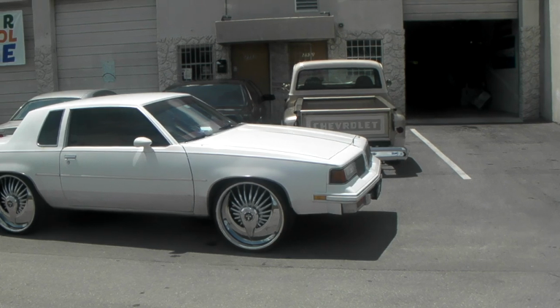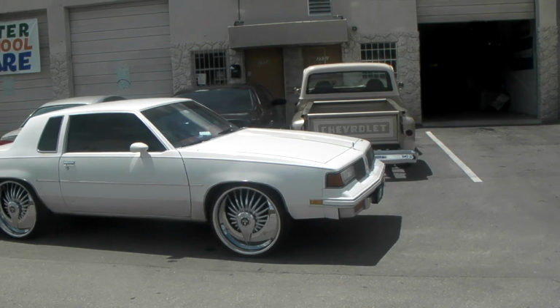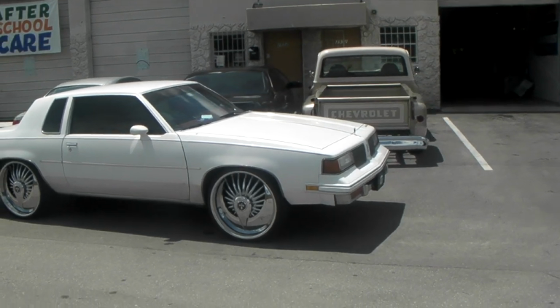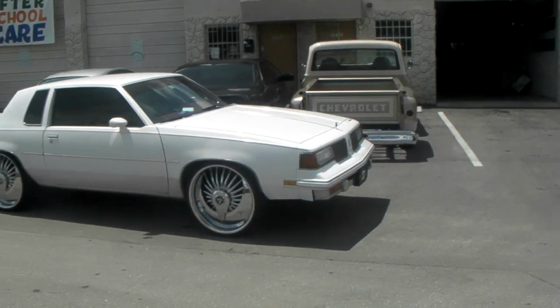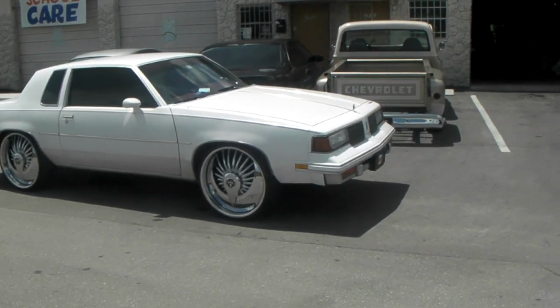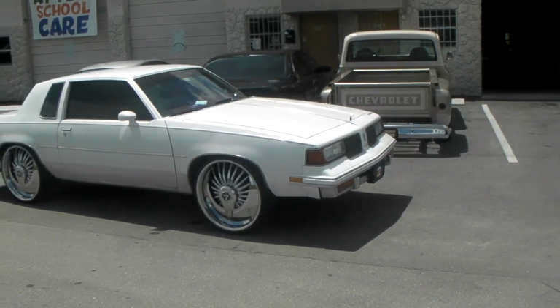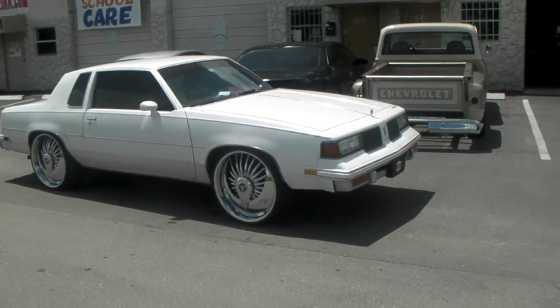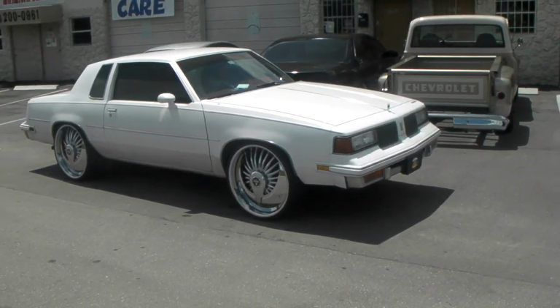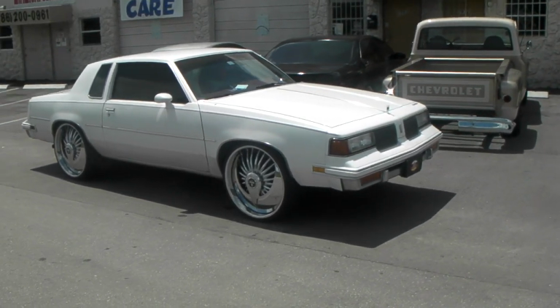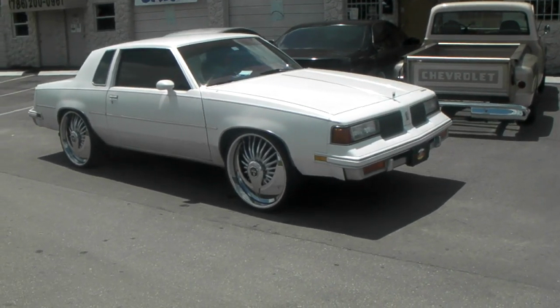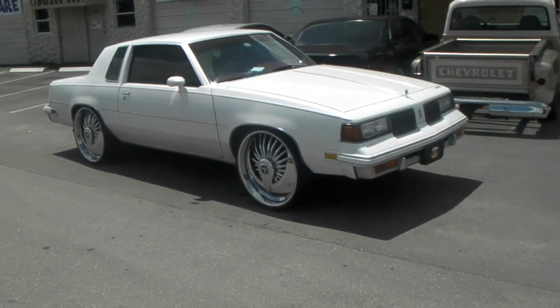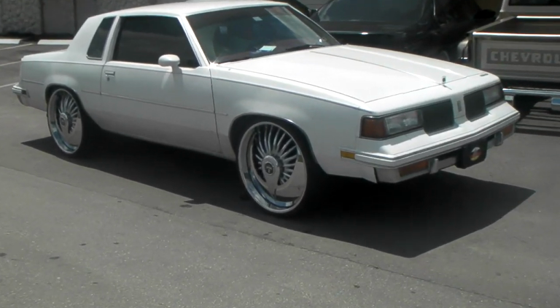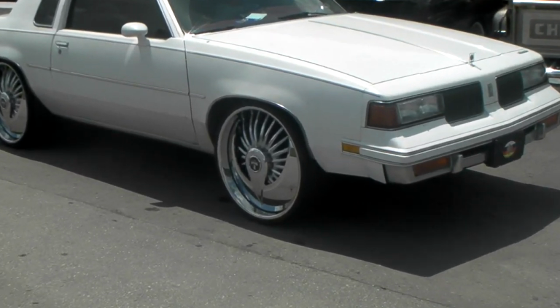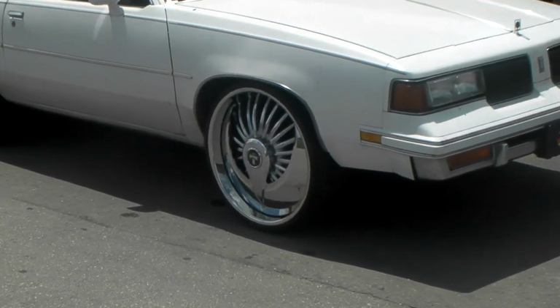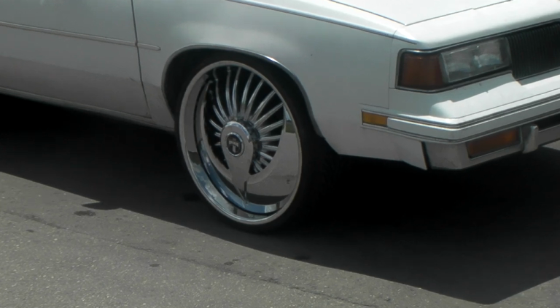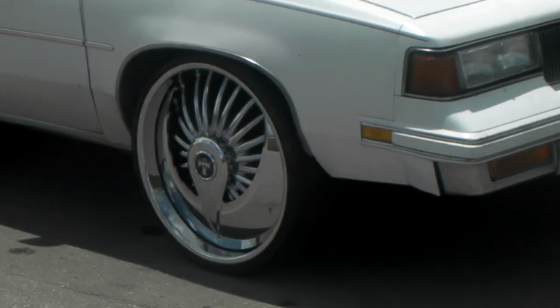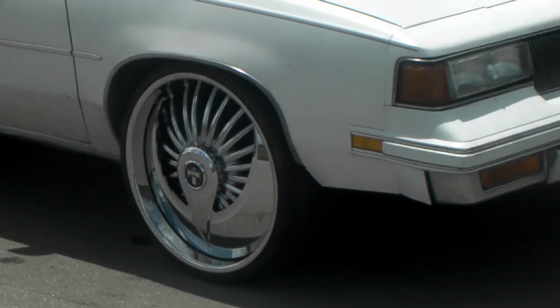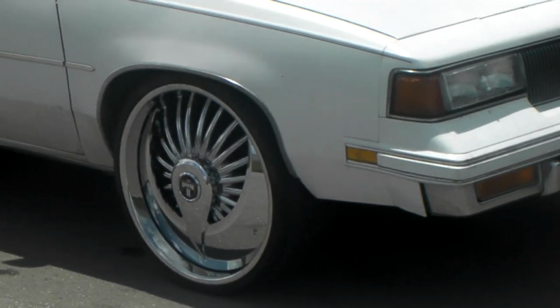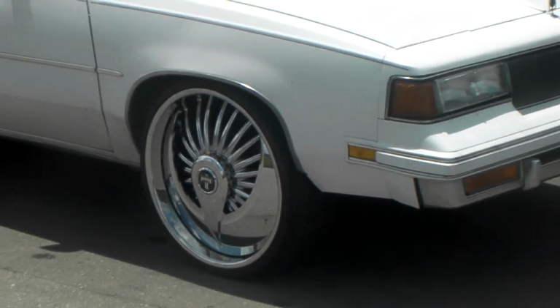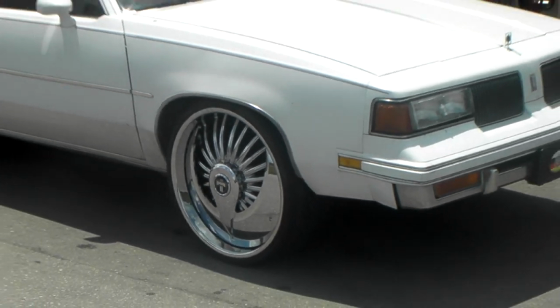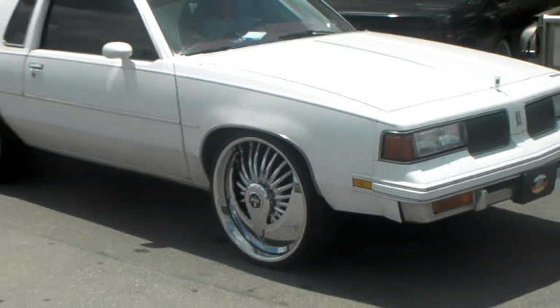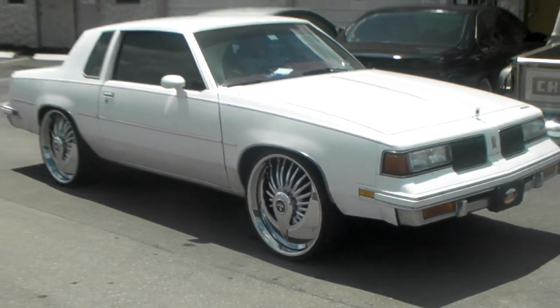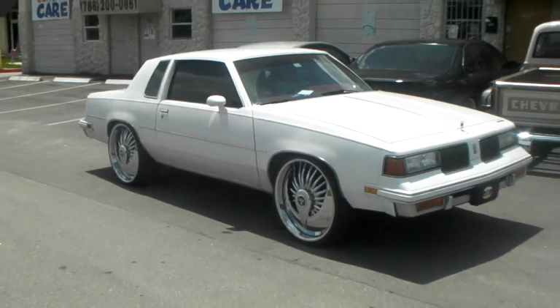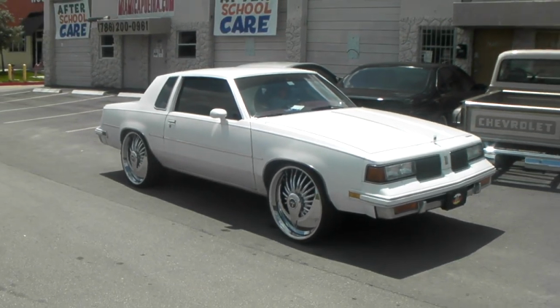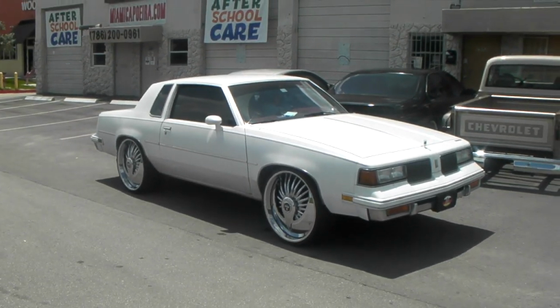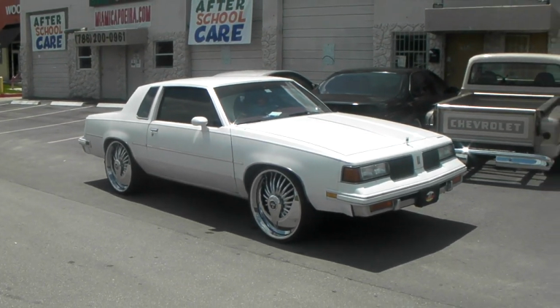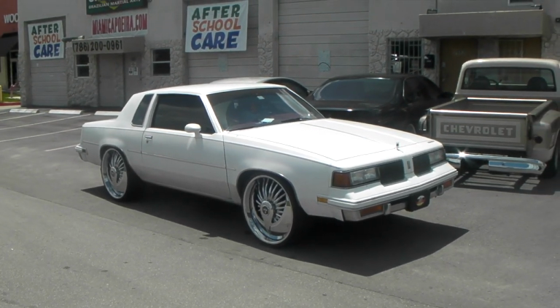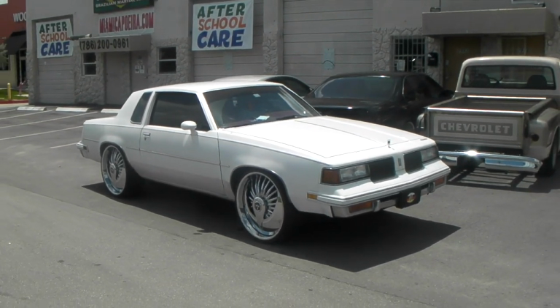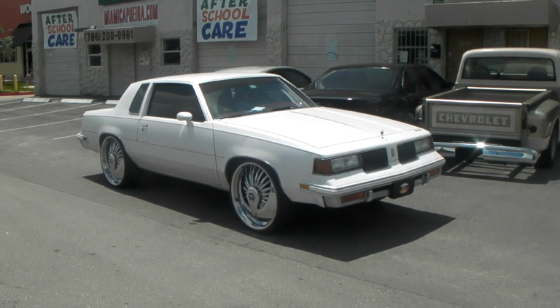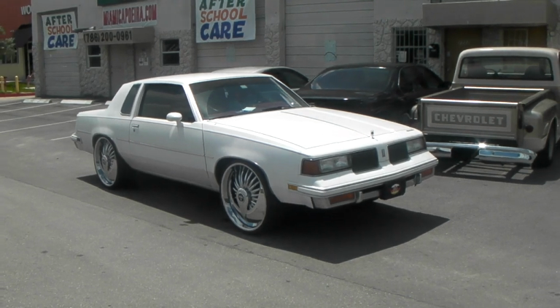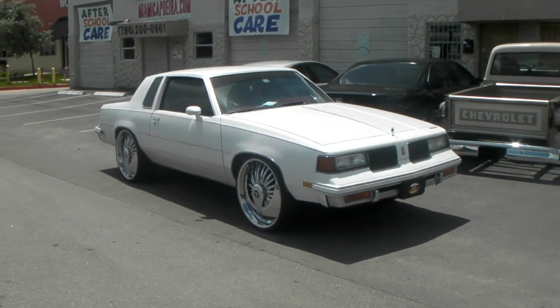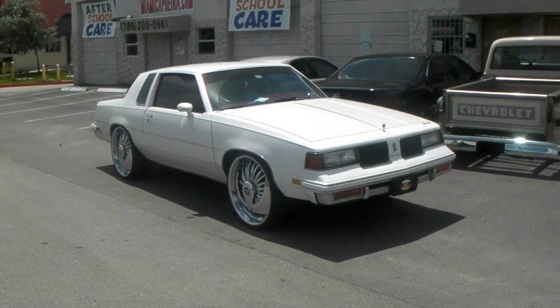Had to do a little lift. This thing is on the way to the paint shop. These are 24 by 10s all the way around, low offset. Do have to use an adapter on the back because these cars are always tight in the back and it always hits the frame.